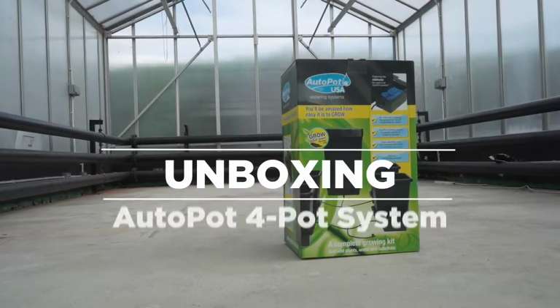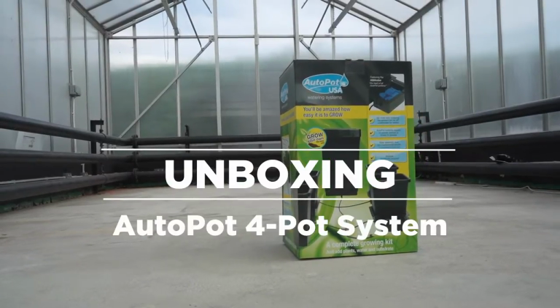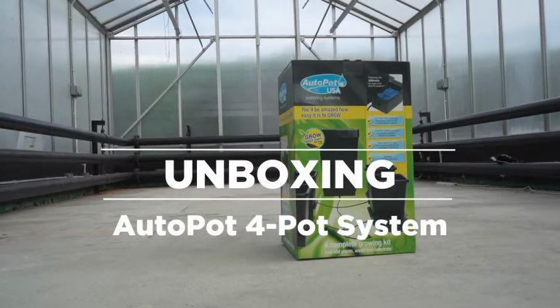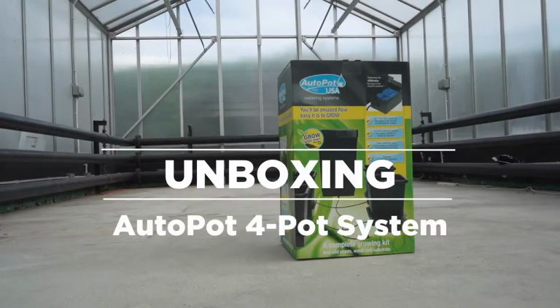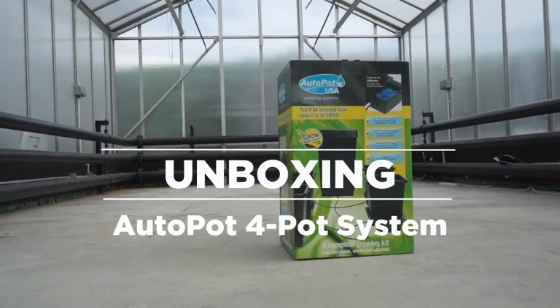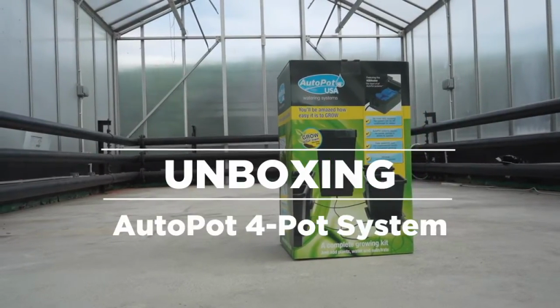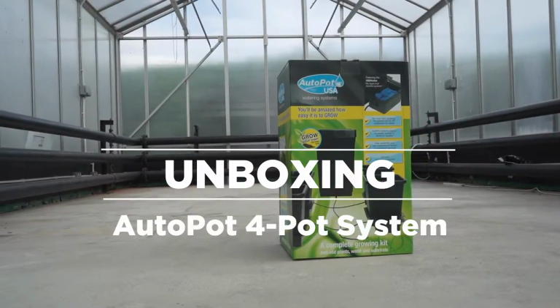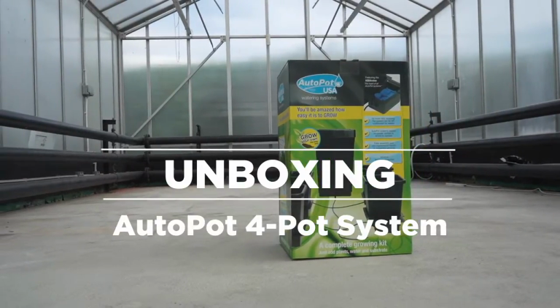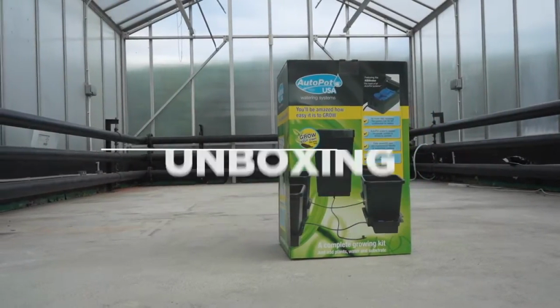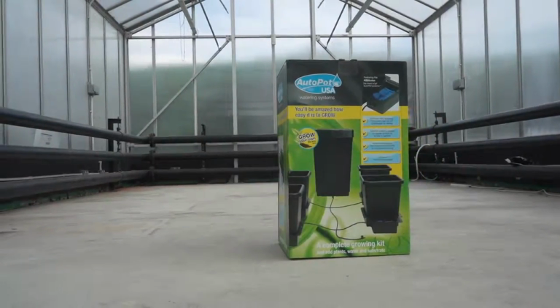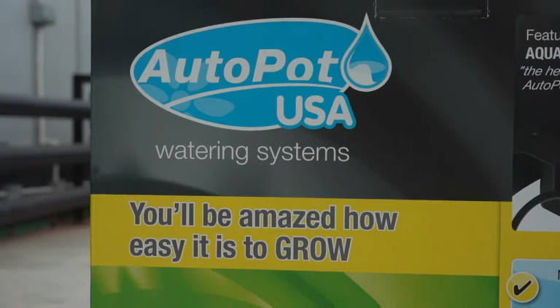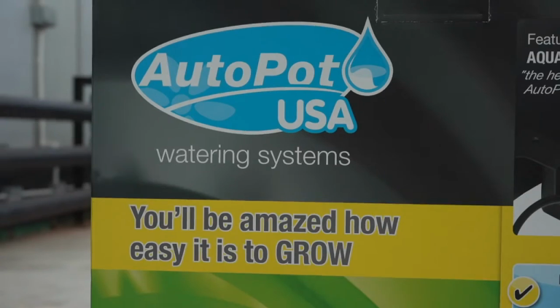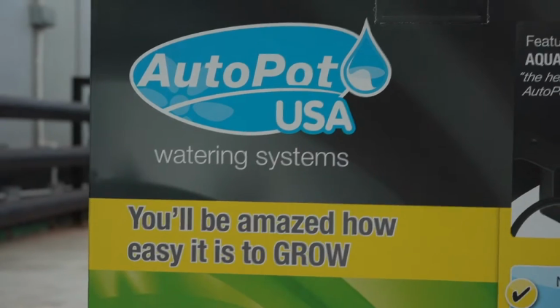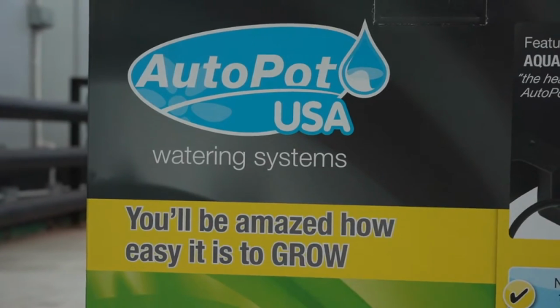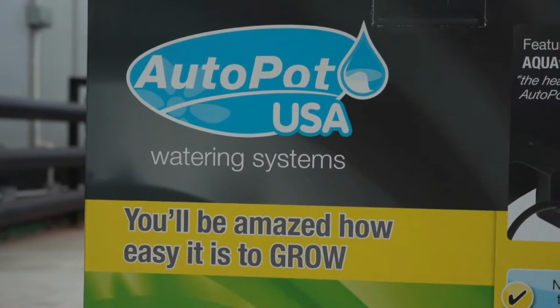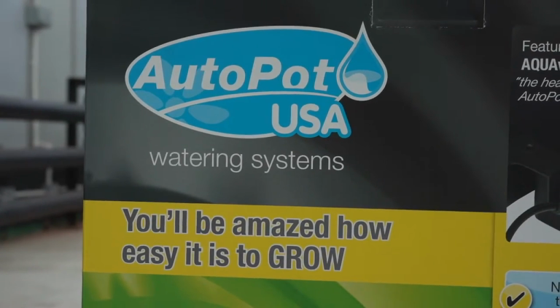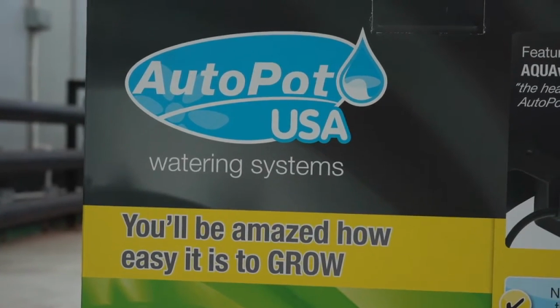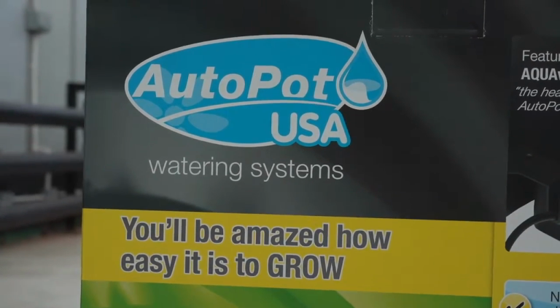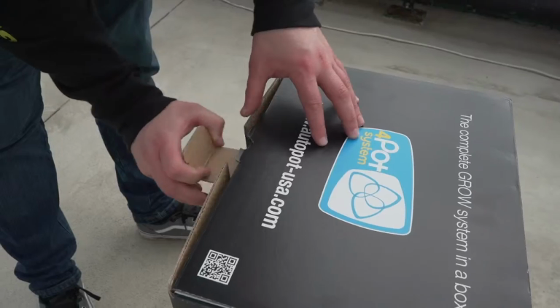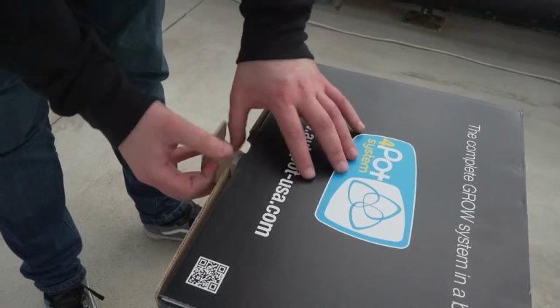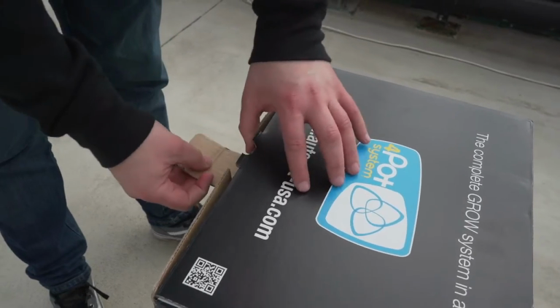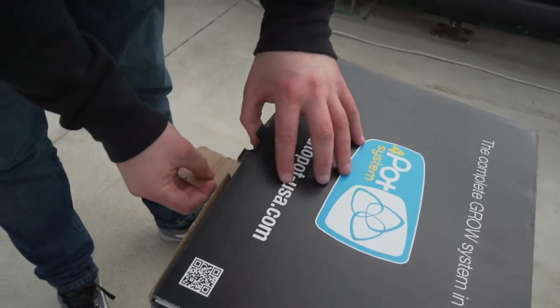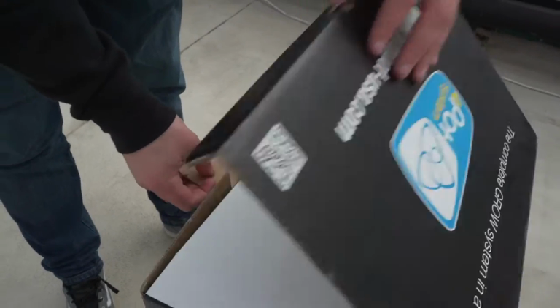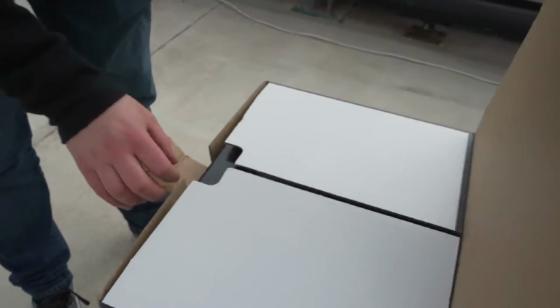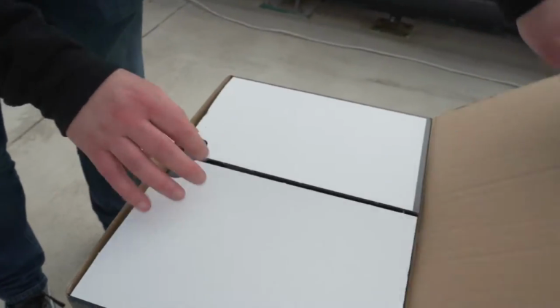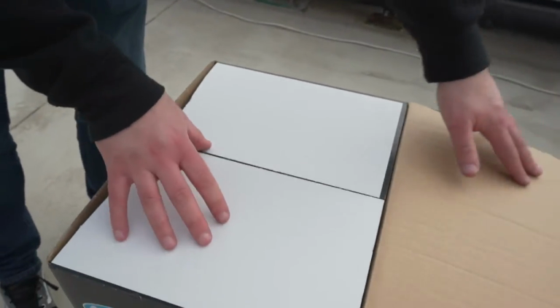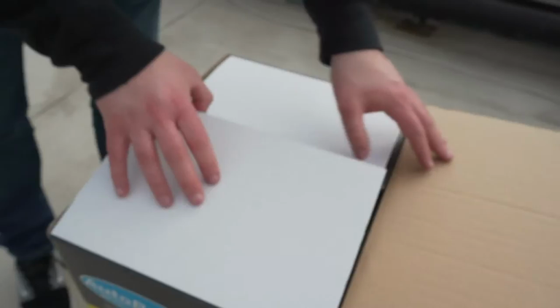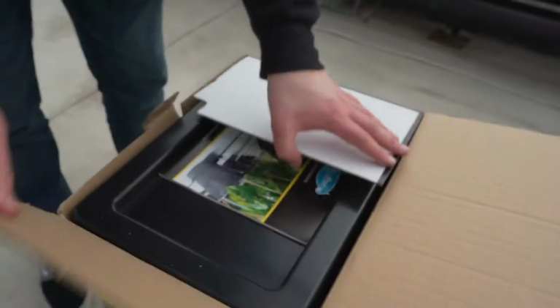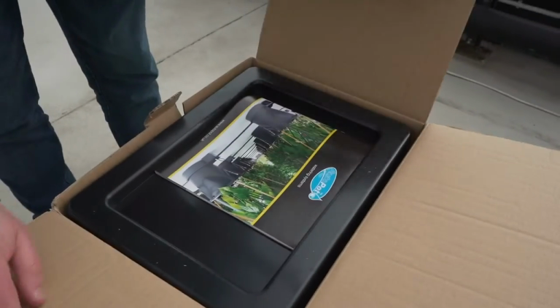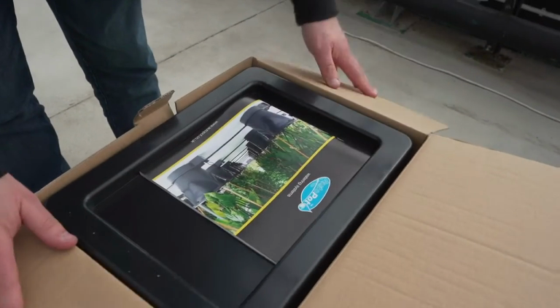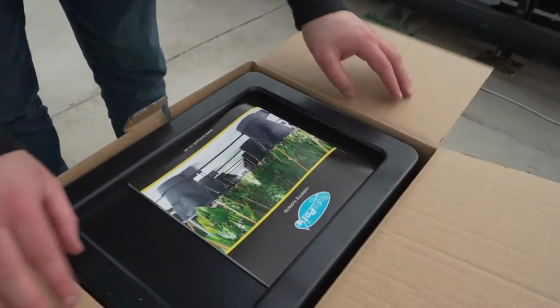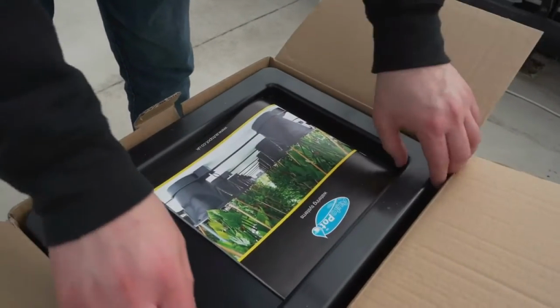AutoPot 4 Pot System Unboxing. In the box you'll find: